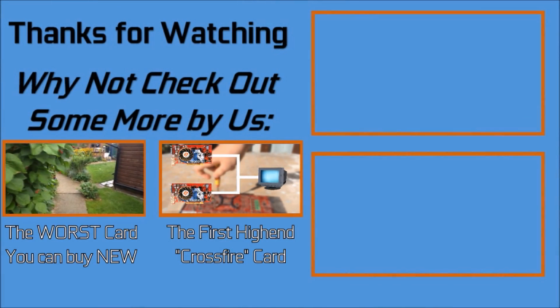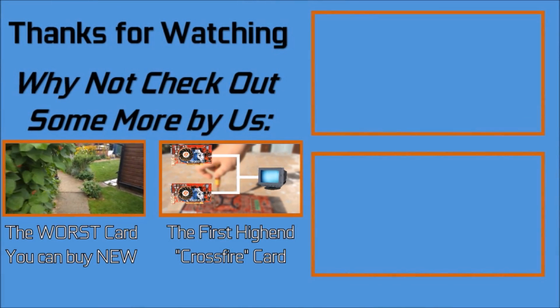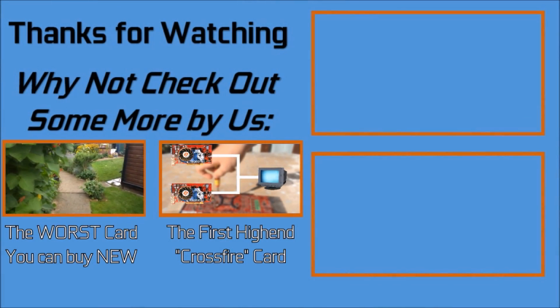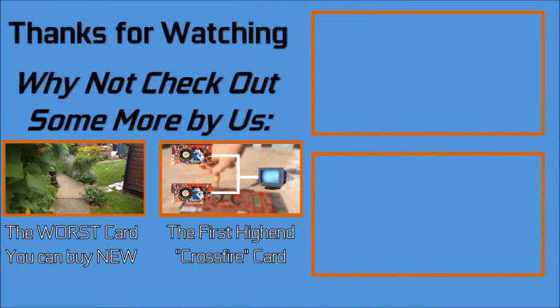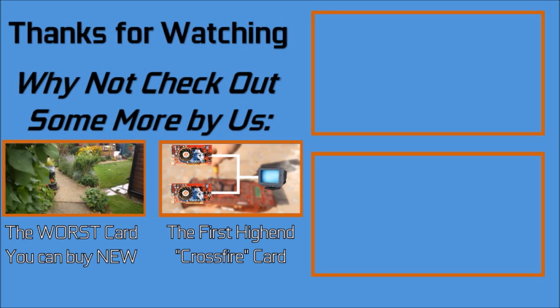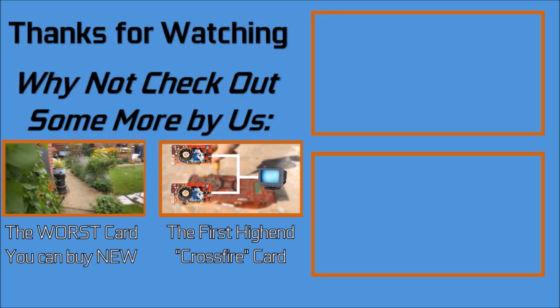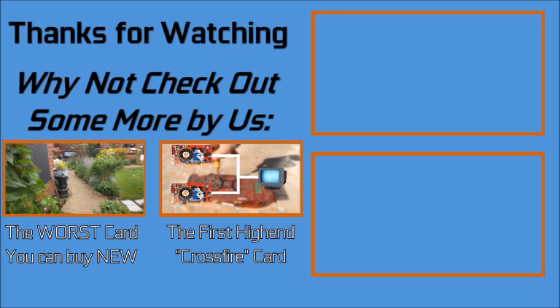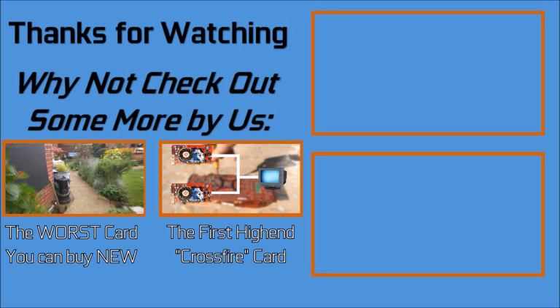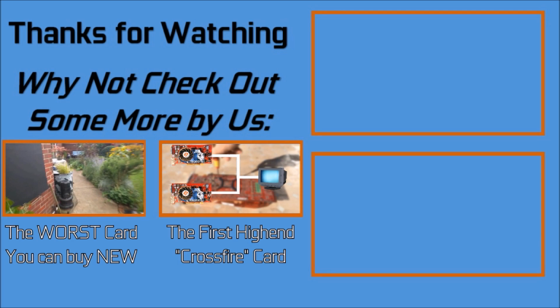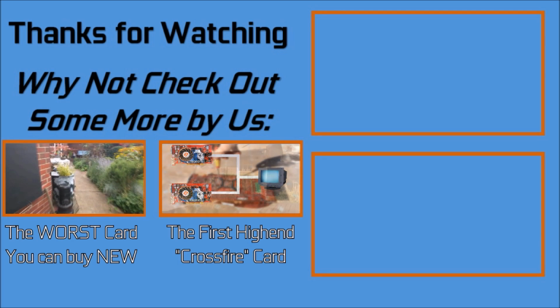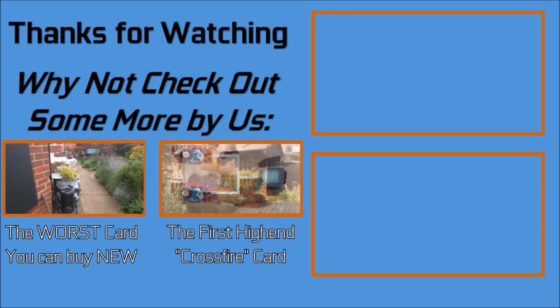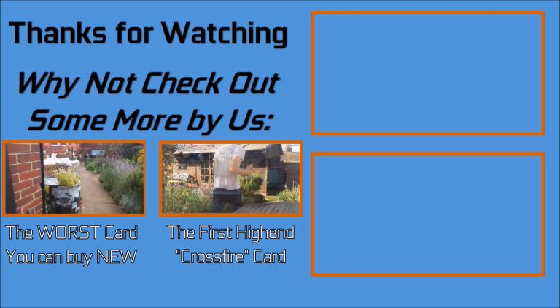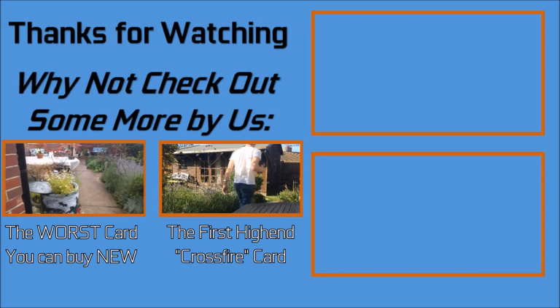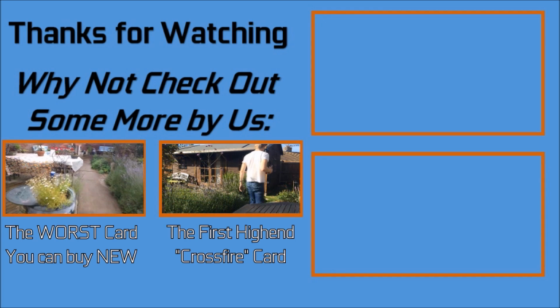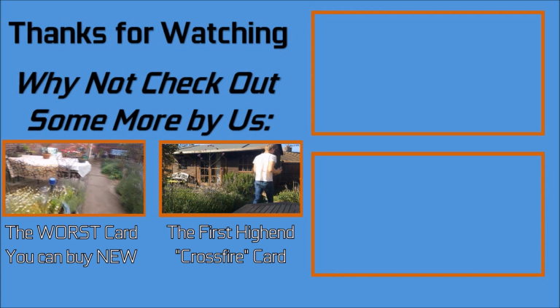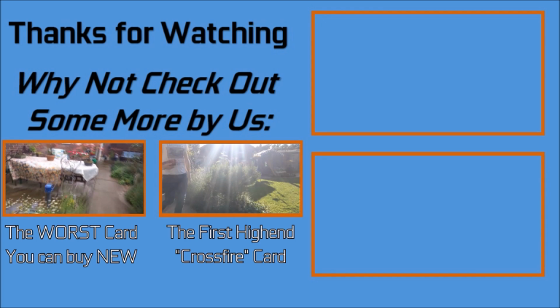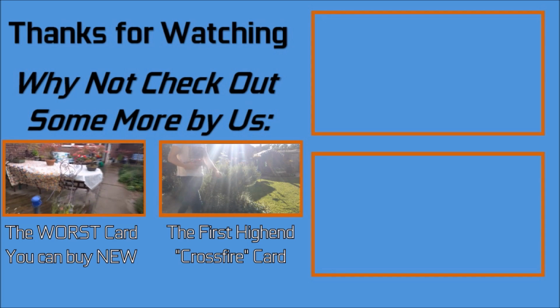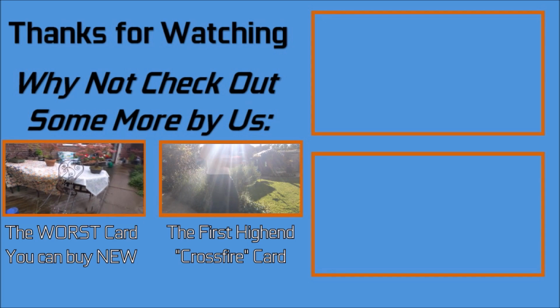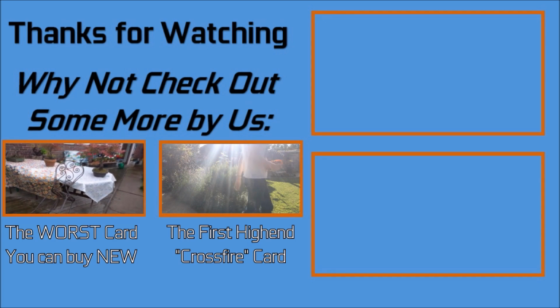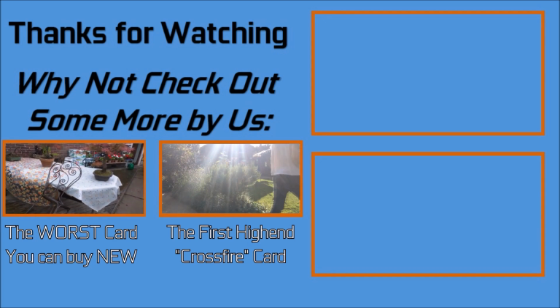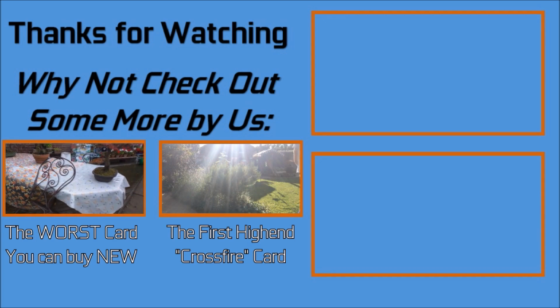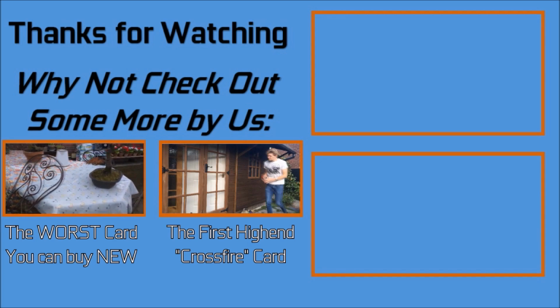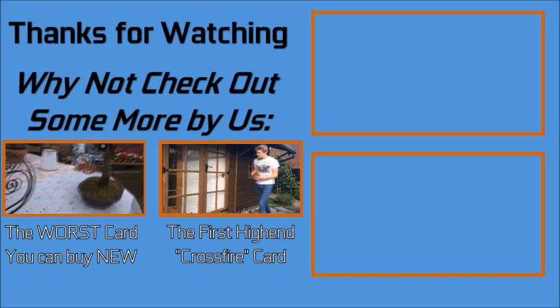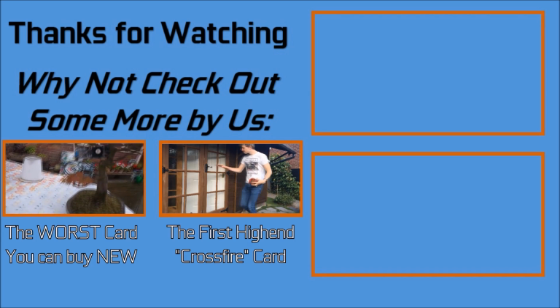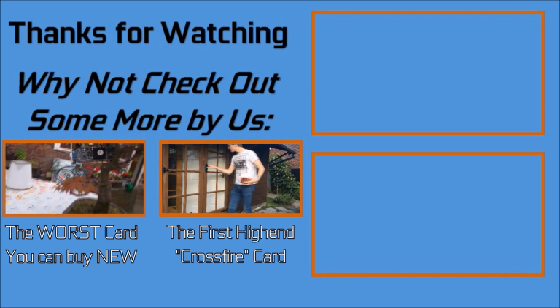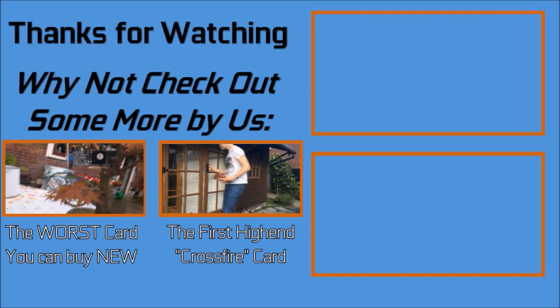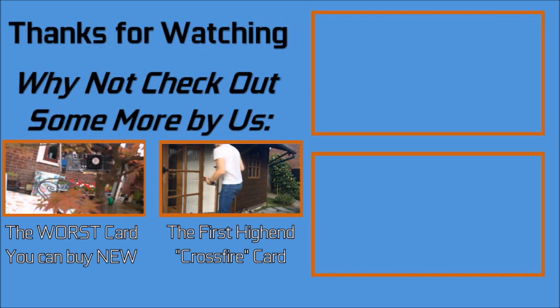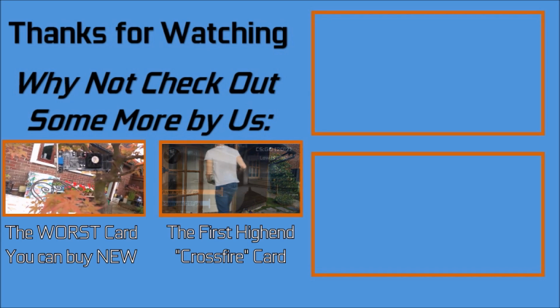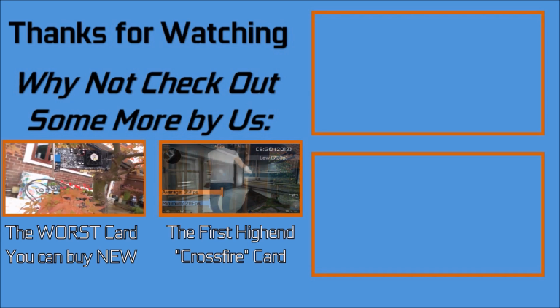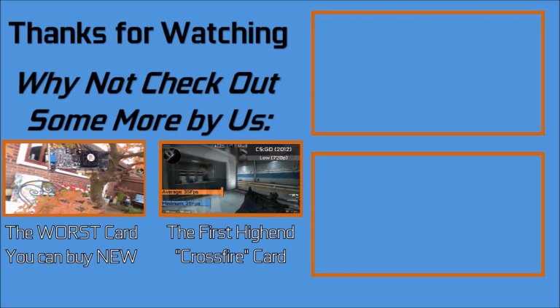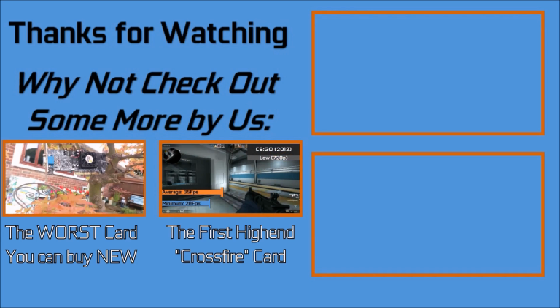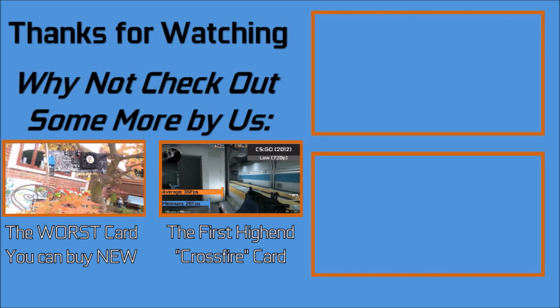I've got a big video coming up, so apologies if there are any delays. Don't forget you can like and subscribe if you enjoyed this video, and you can check us out on Patreon if you want to help support the channel.